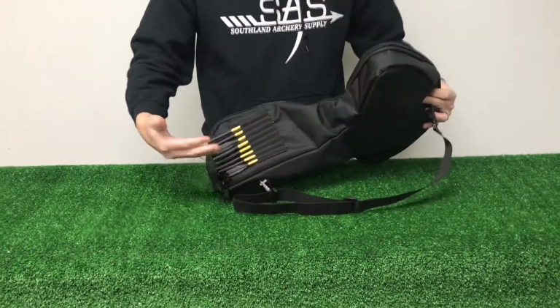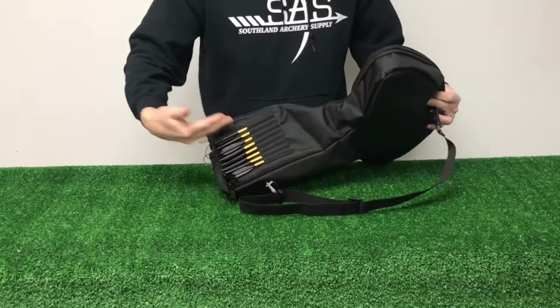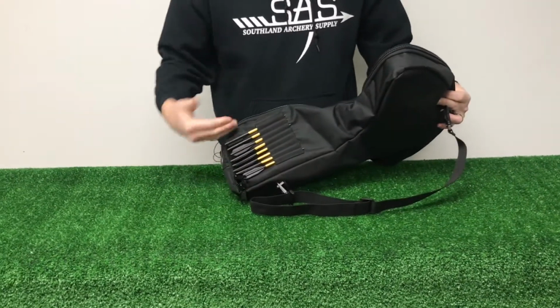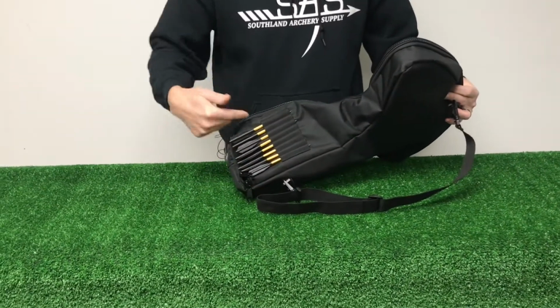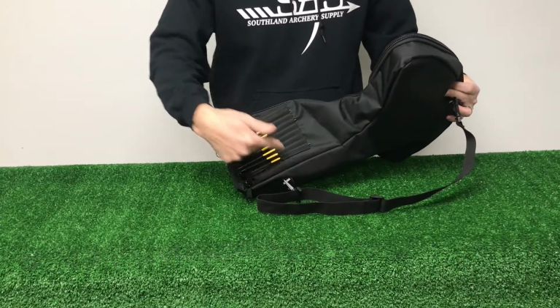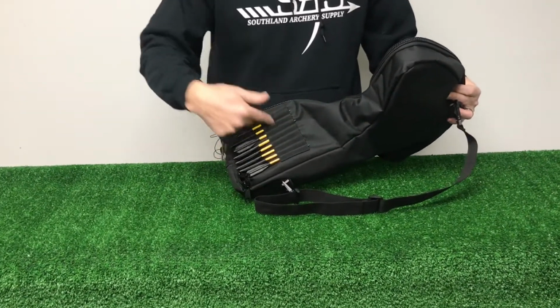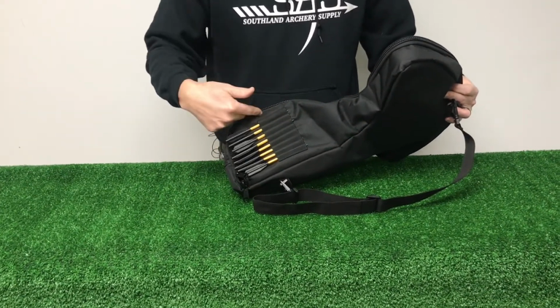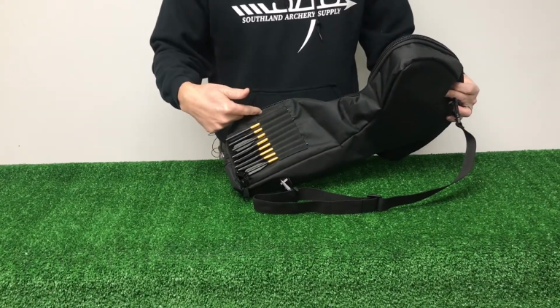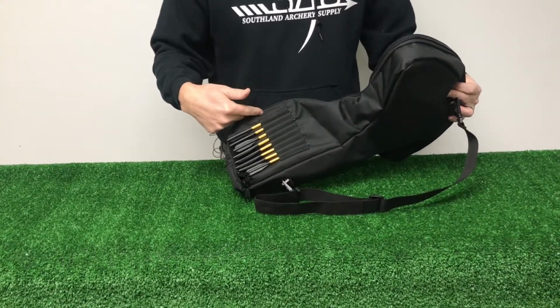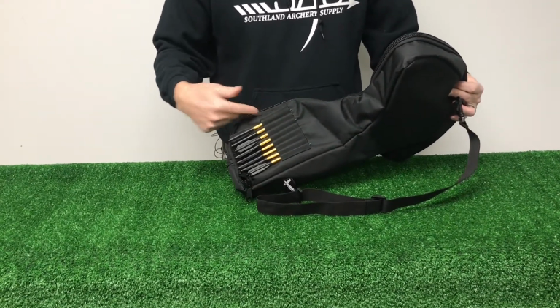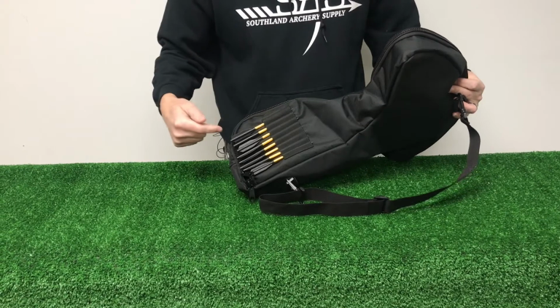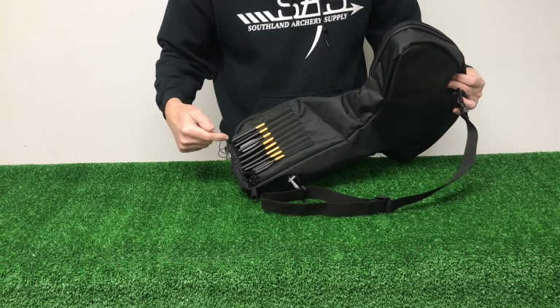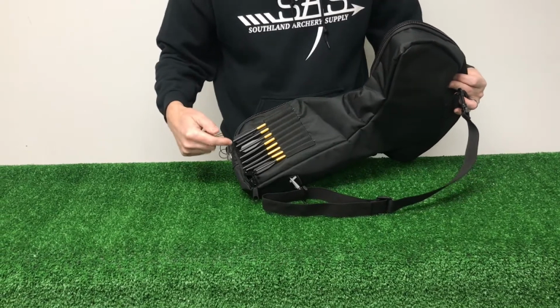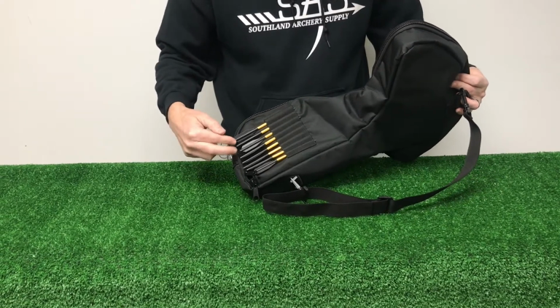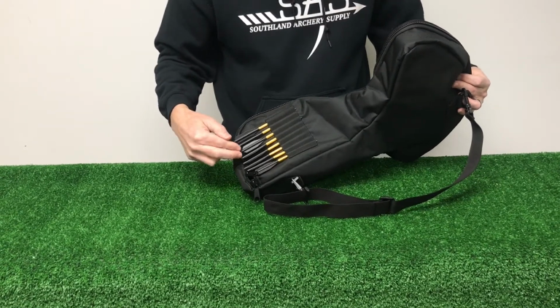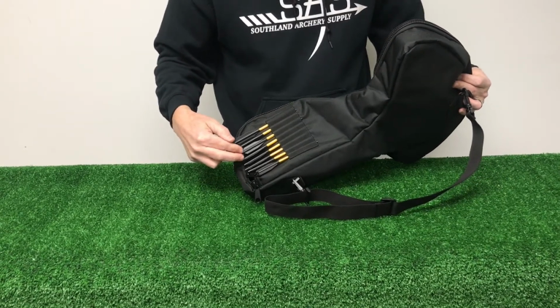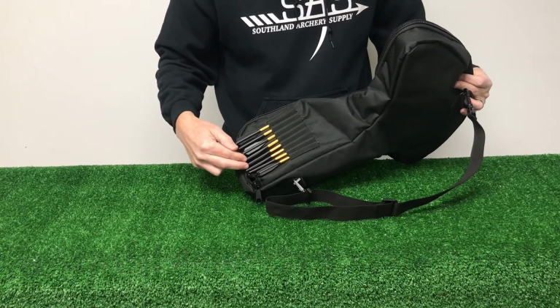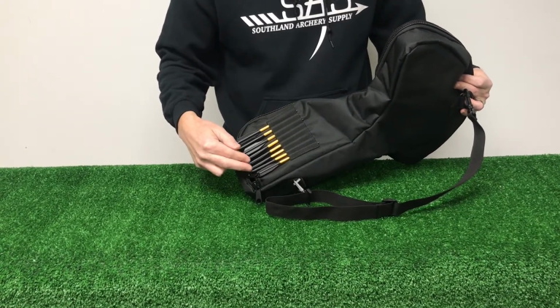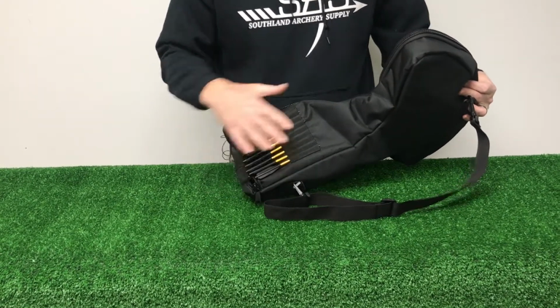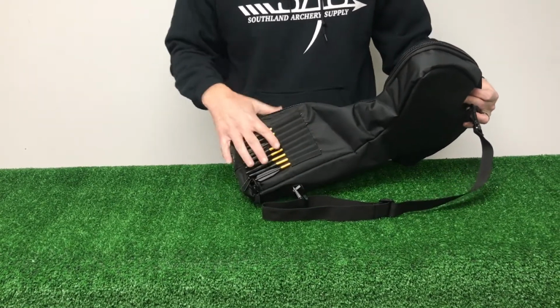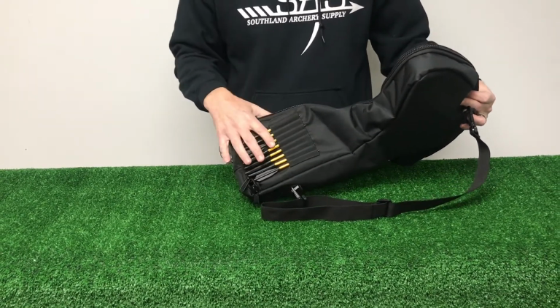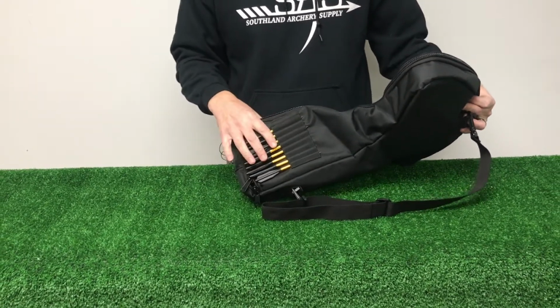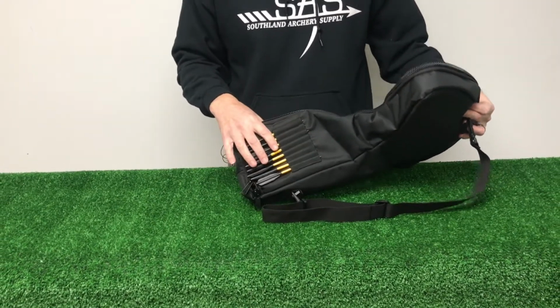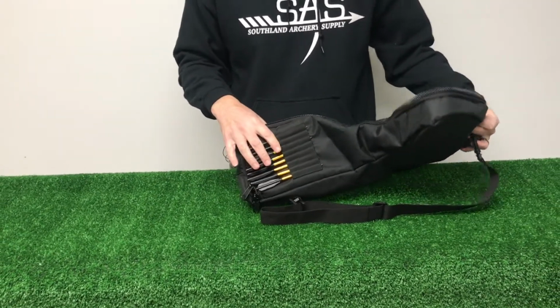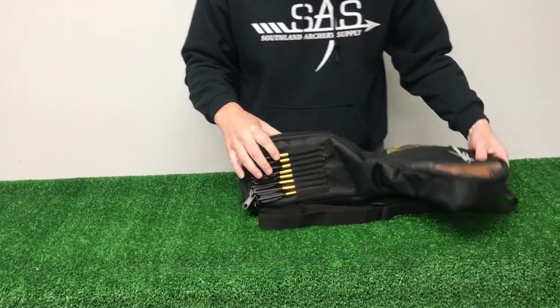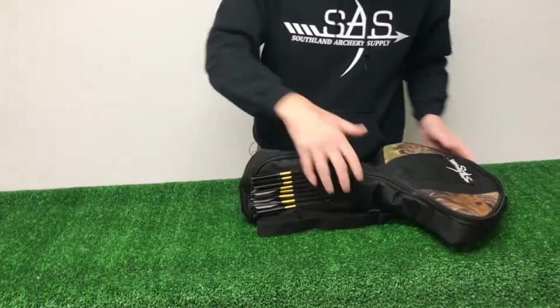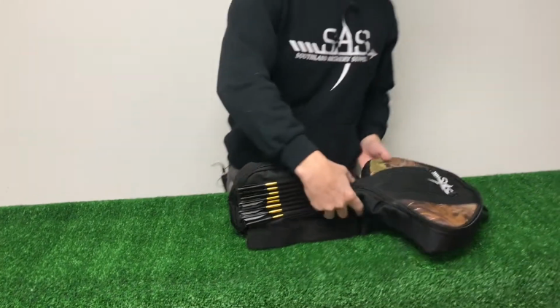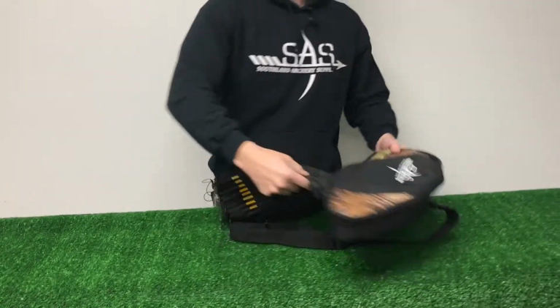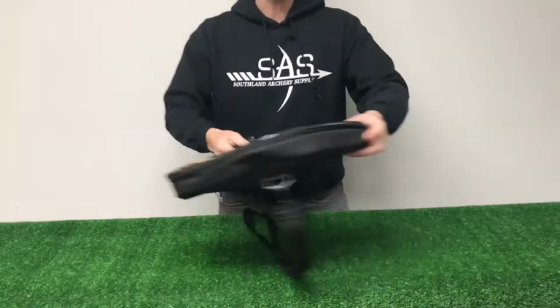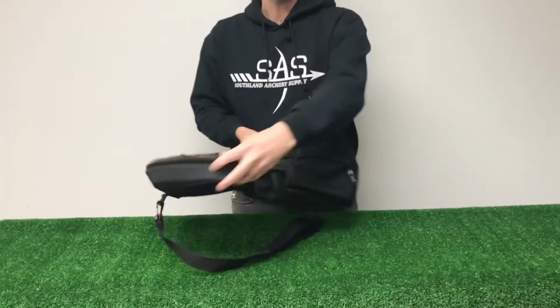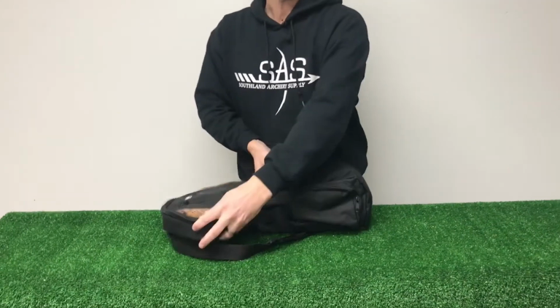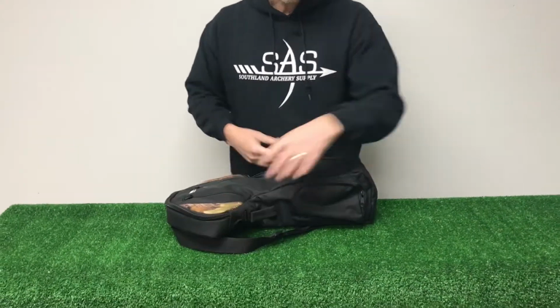As you can see on the side, we put extra pockets for bolts — so we're holding two, four, six, eight extra bolts on the side. Let me flip it over here to show you a little bit more.